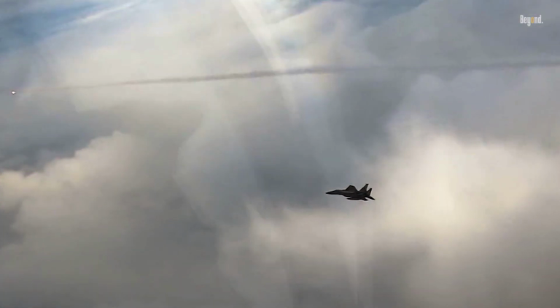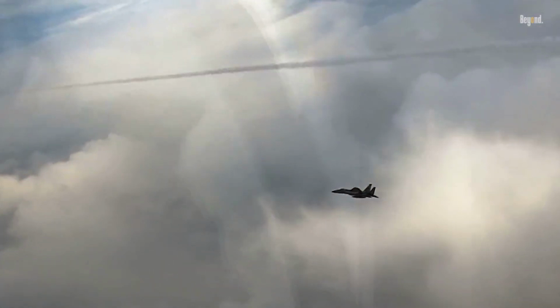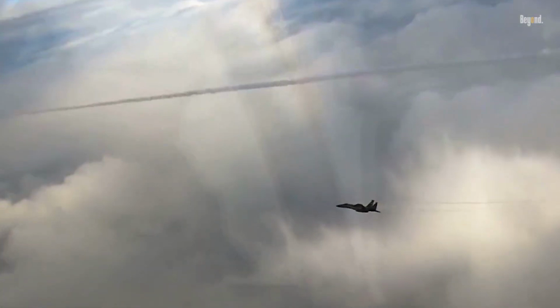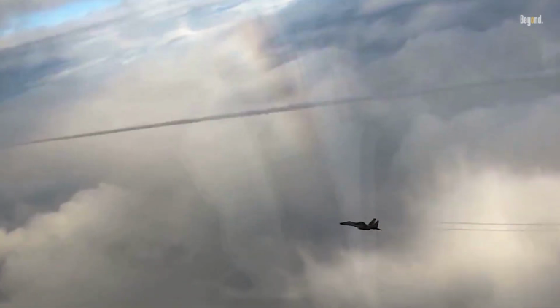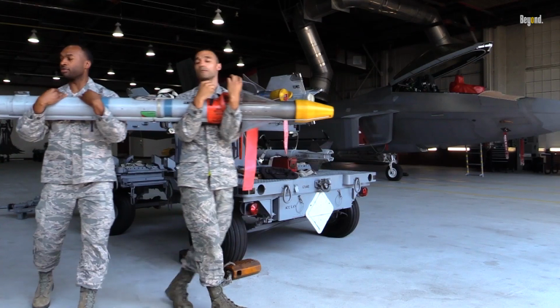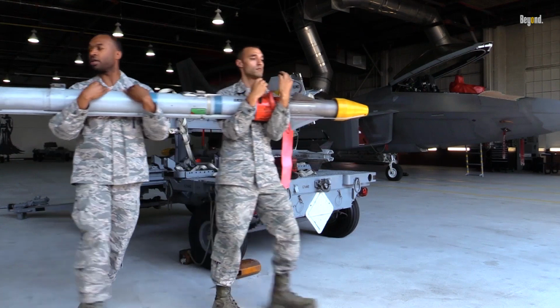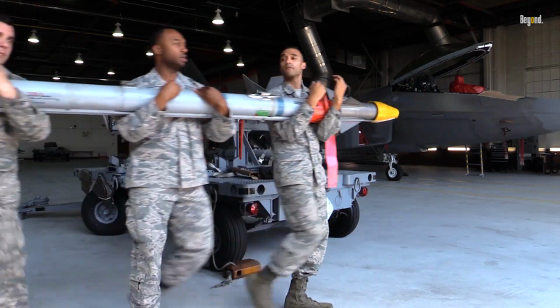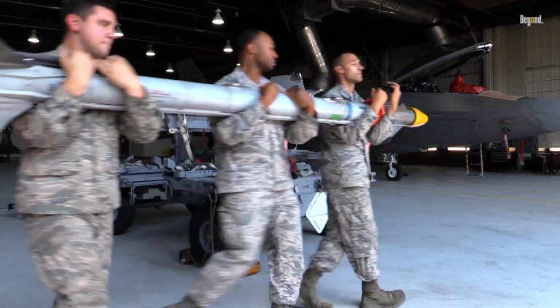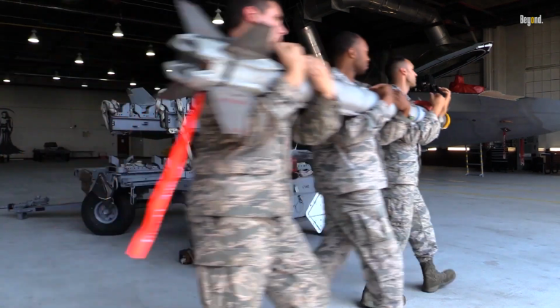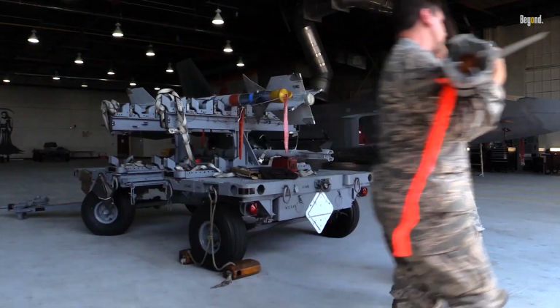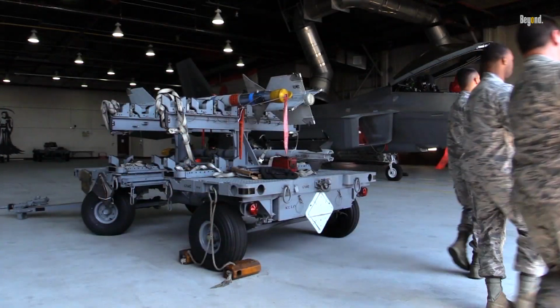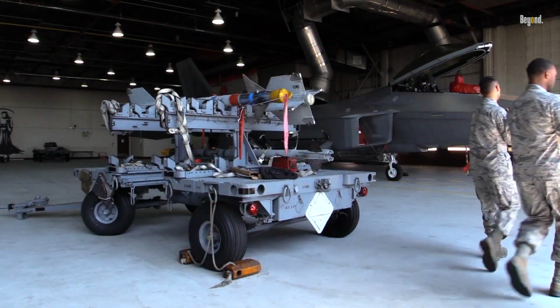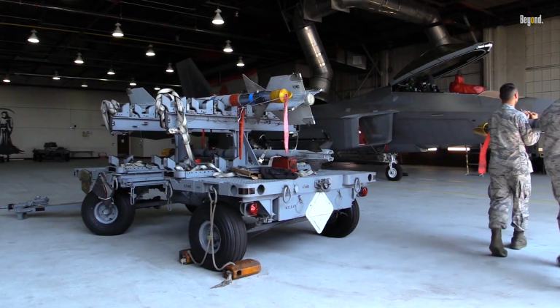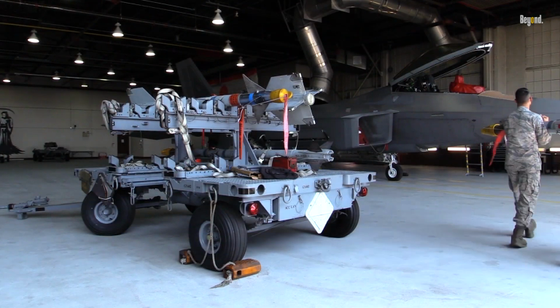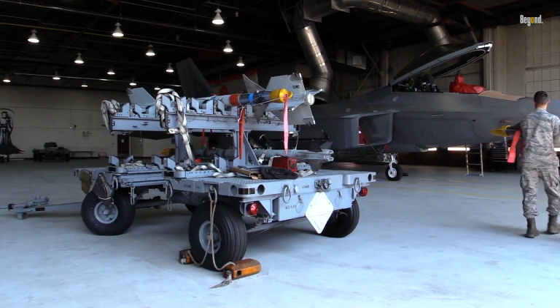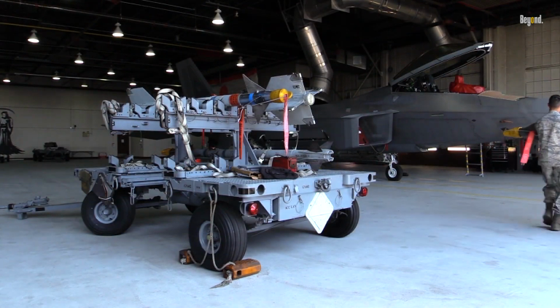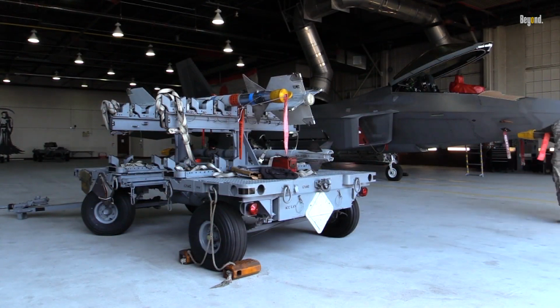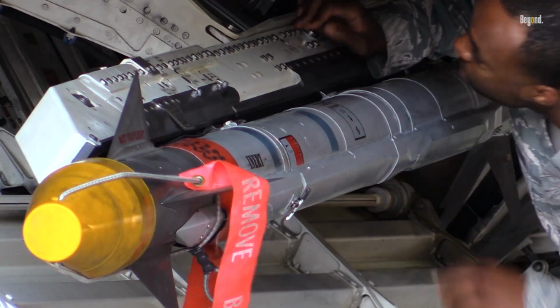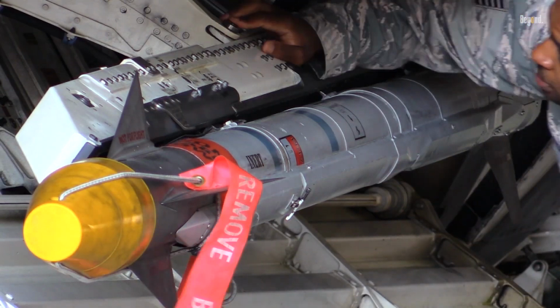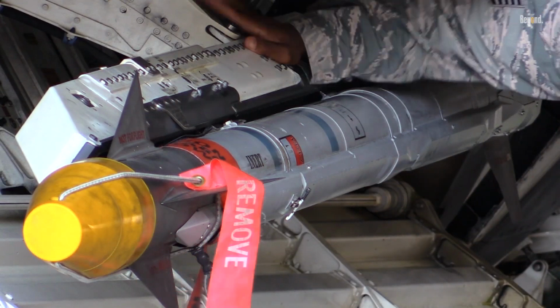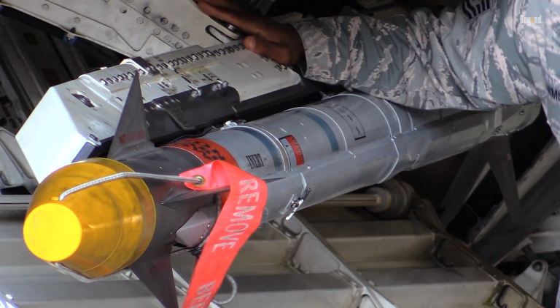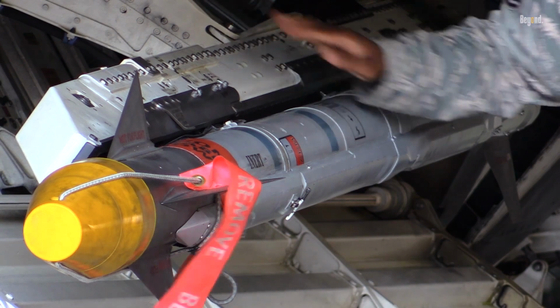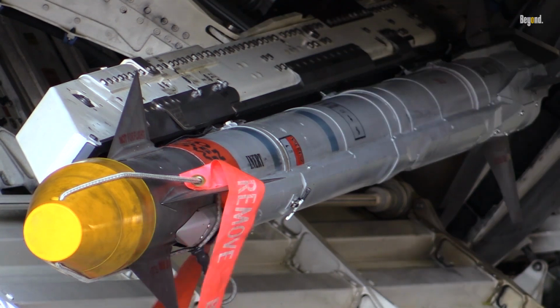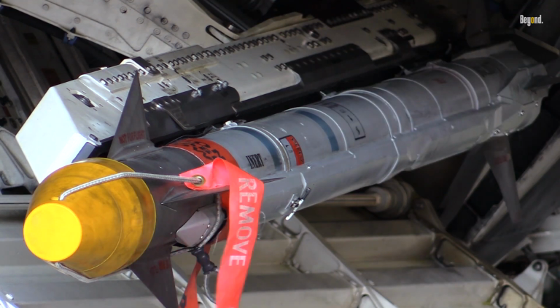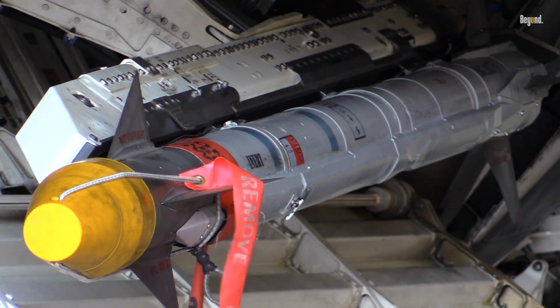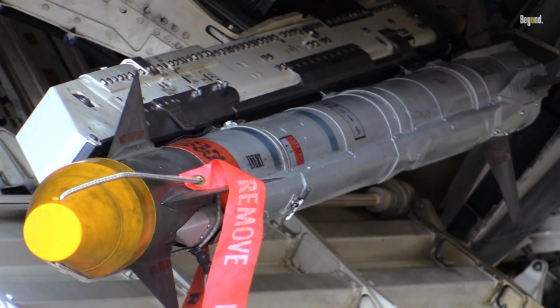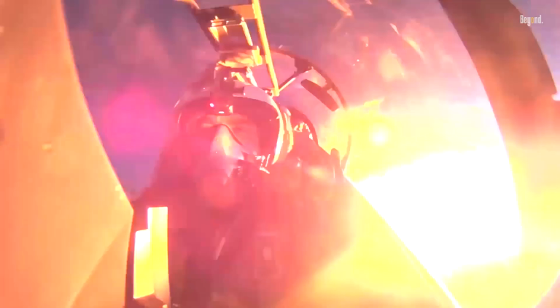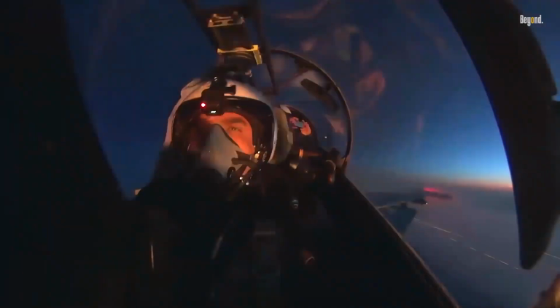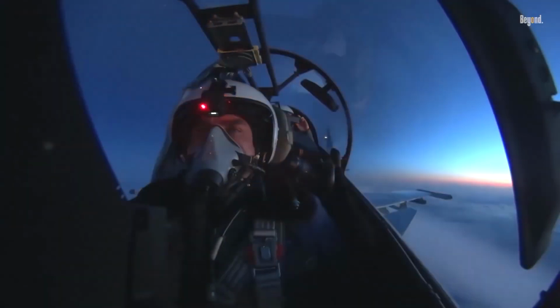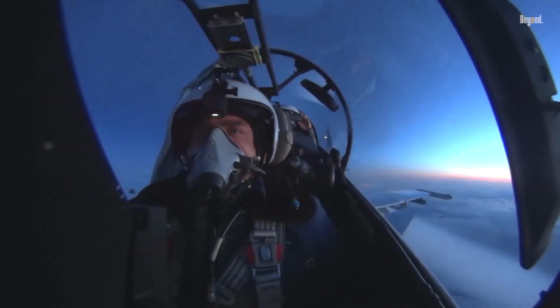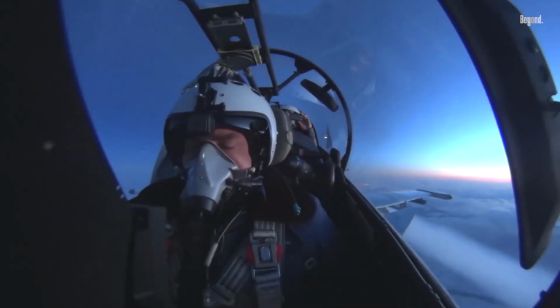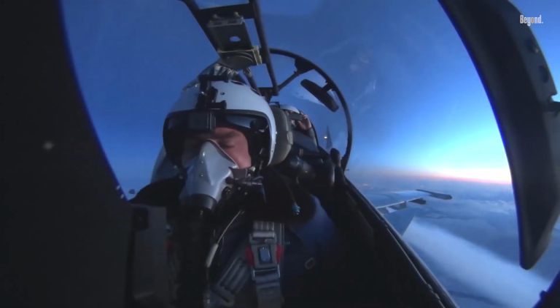It's important to note that while technological advancements have improved missile accuracy significantly, there will always be instances where misses occur due to various factors, such as environmental conditions or system limitations.